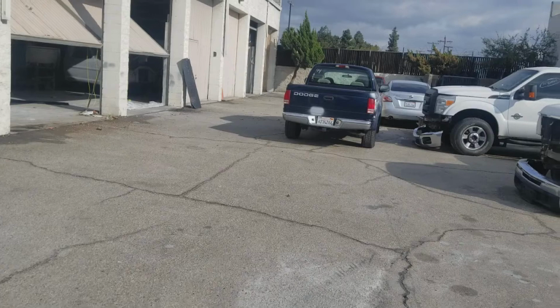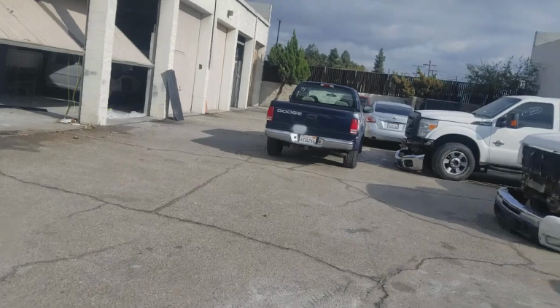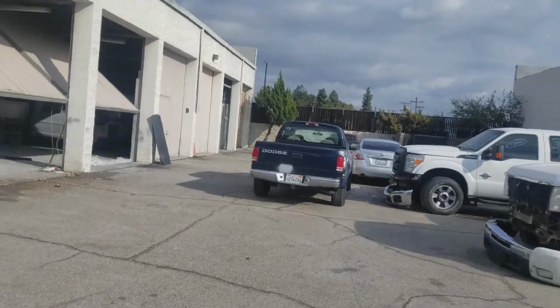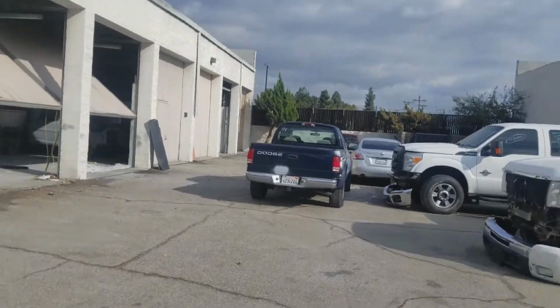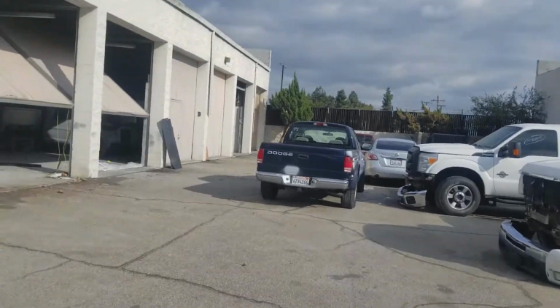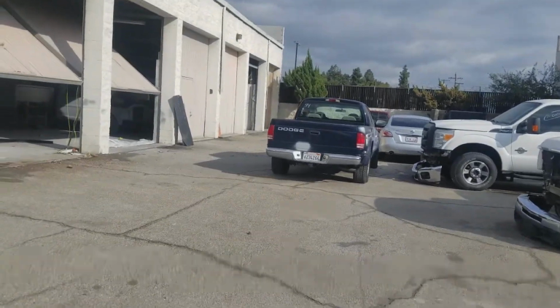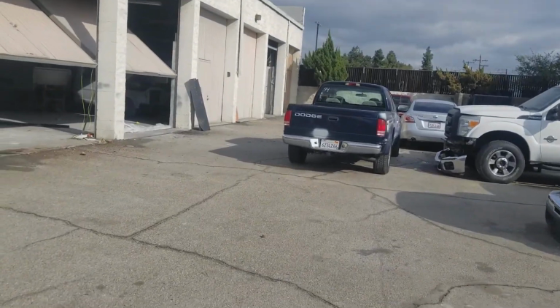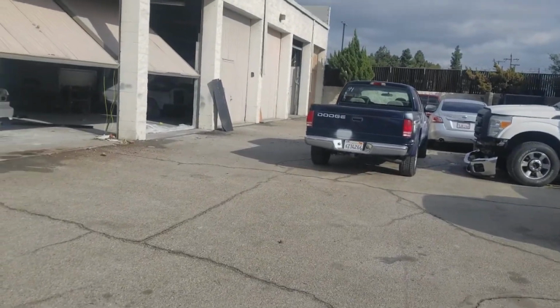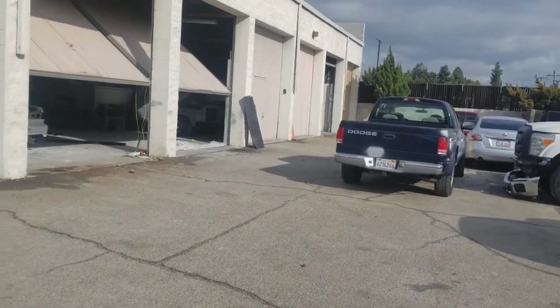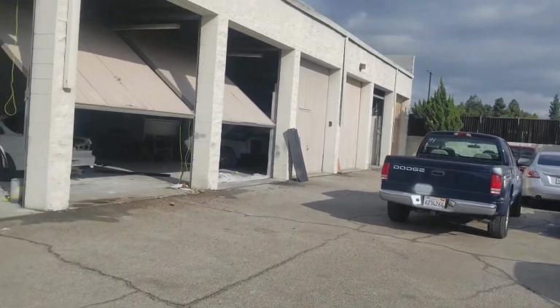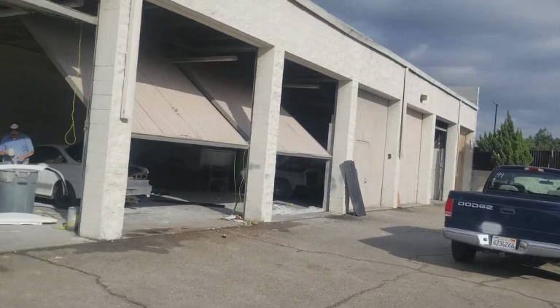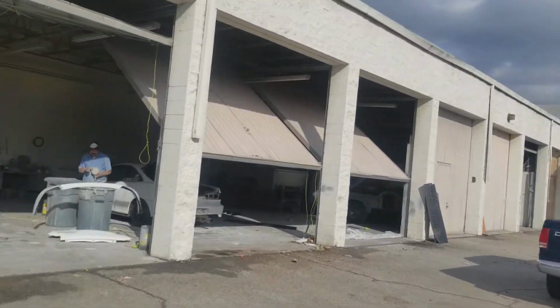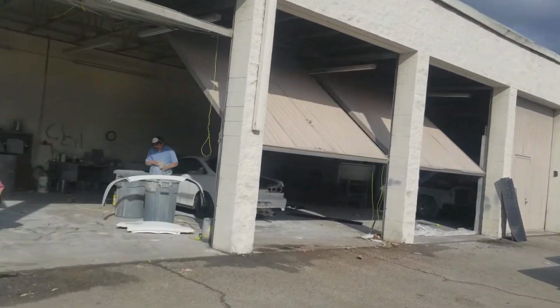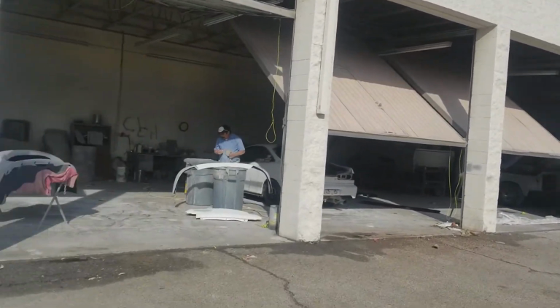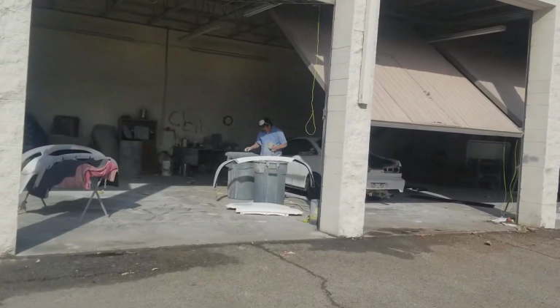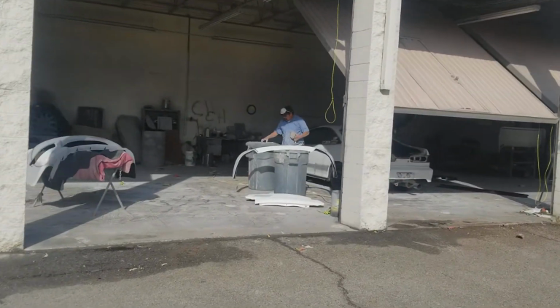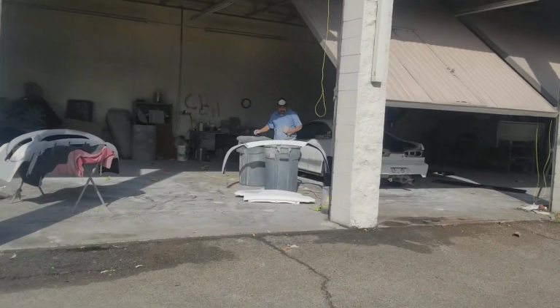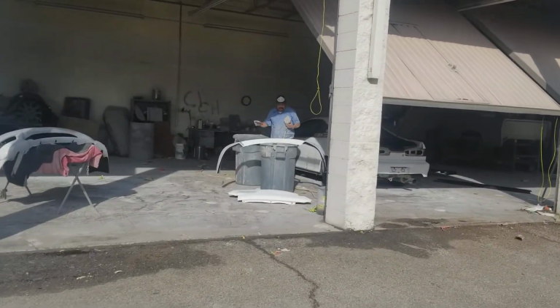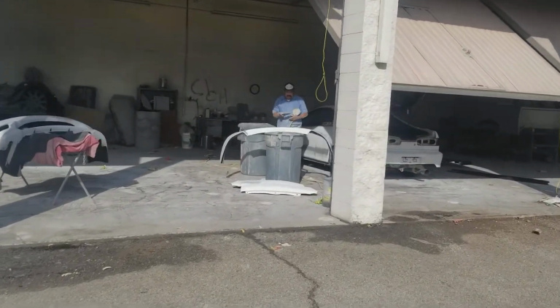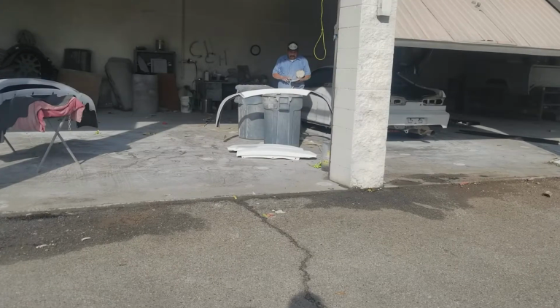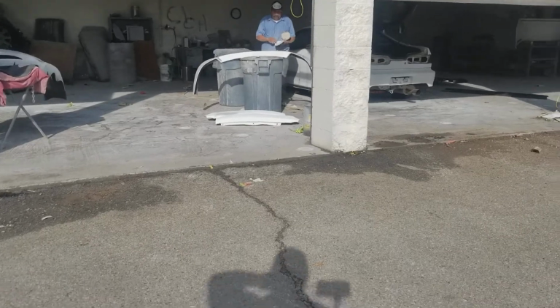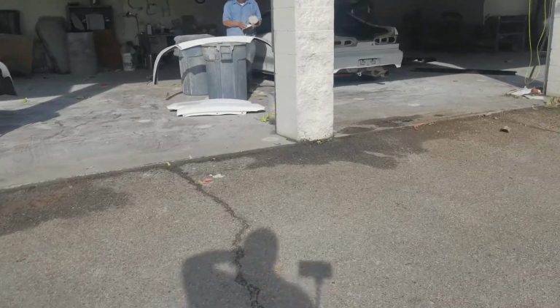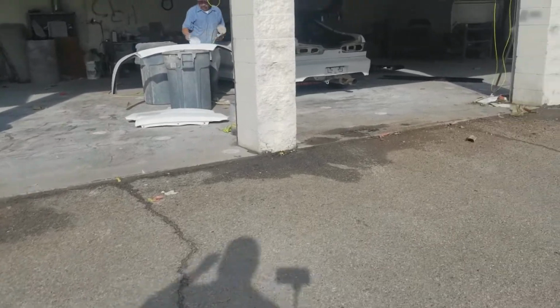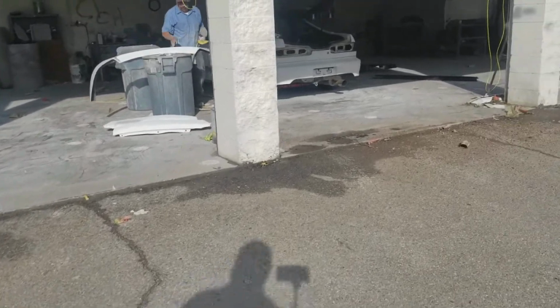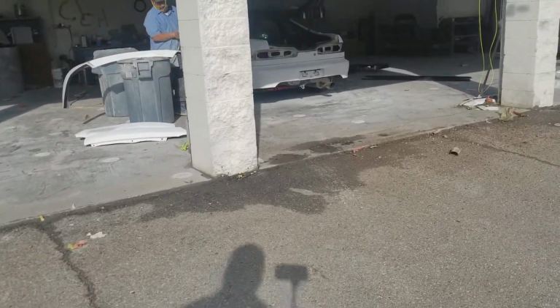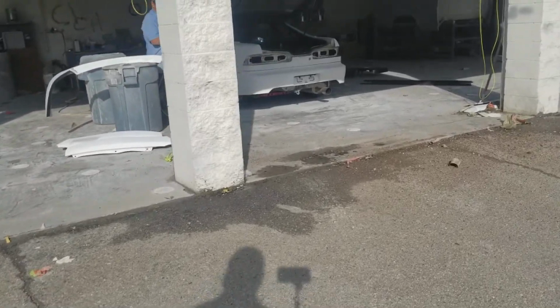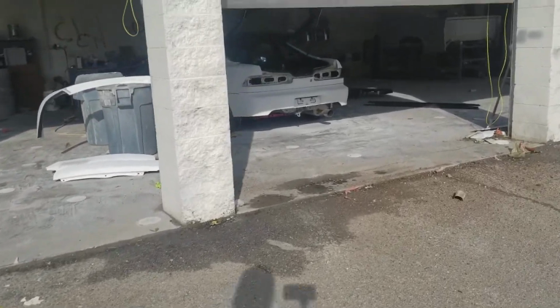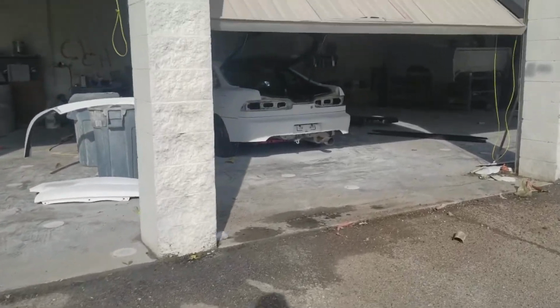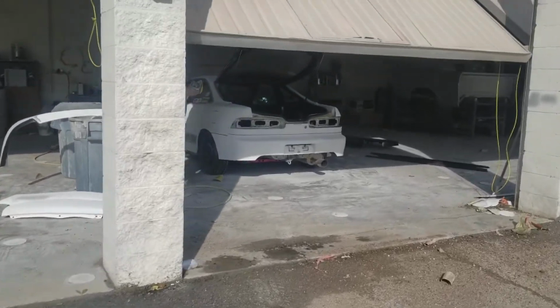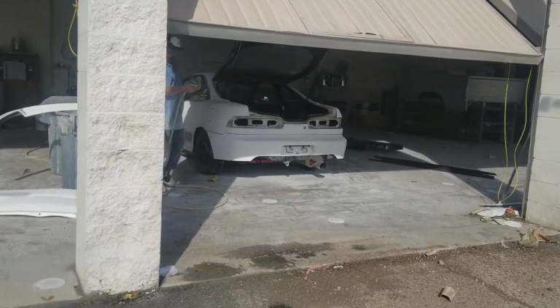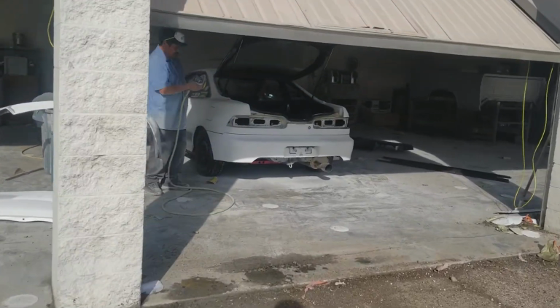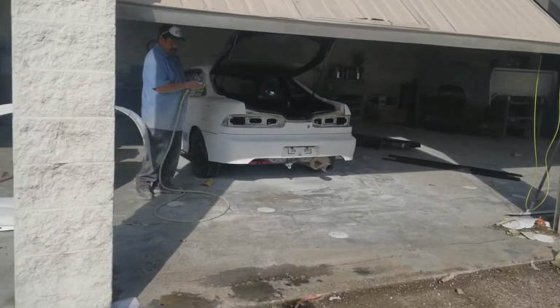Drew here again. You guys can see our back workshop out here. Let me give you guys a preview of the customer's car and an update to see how it's coming.